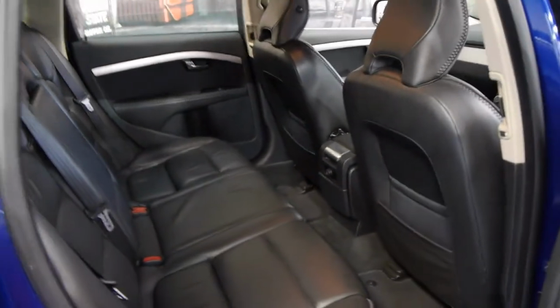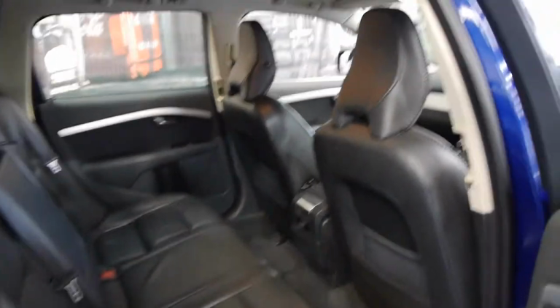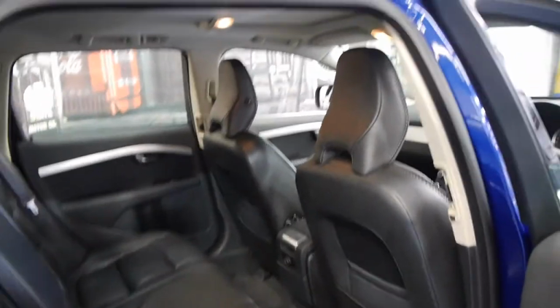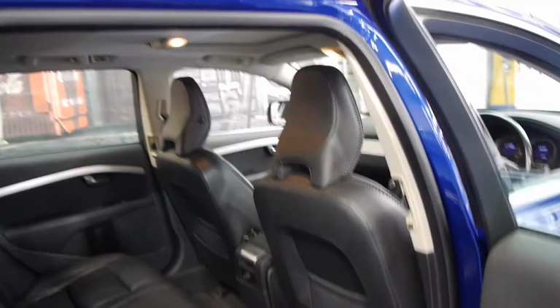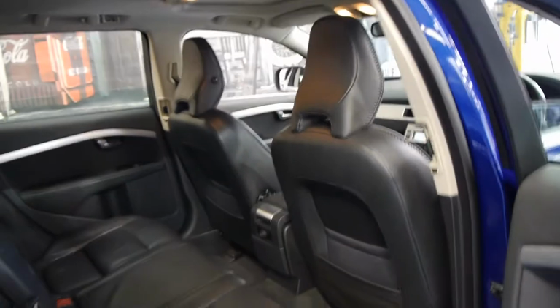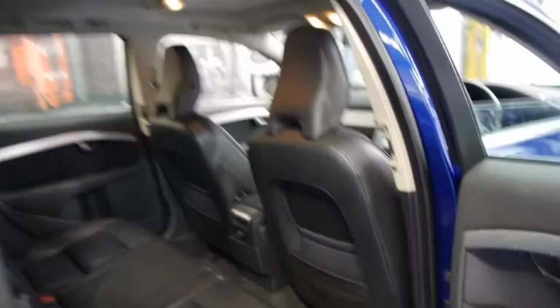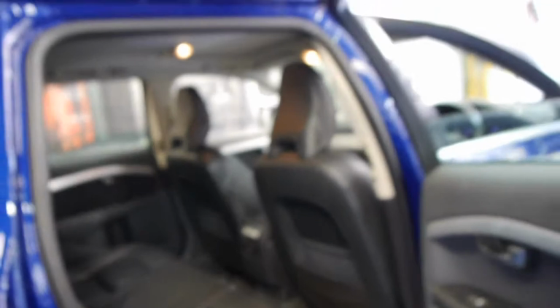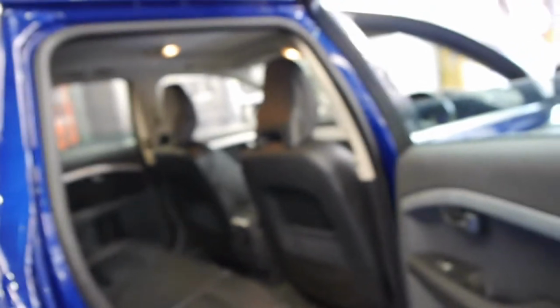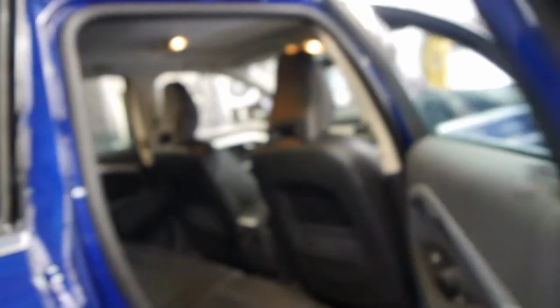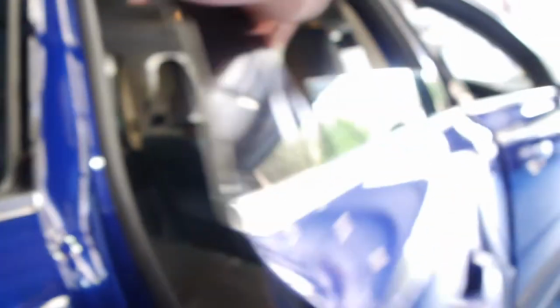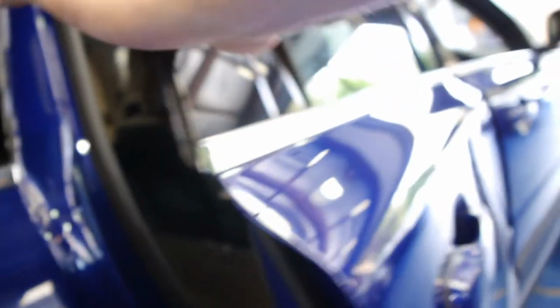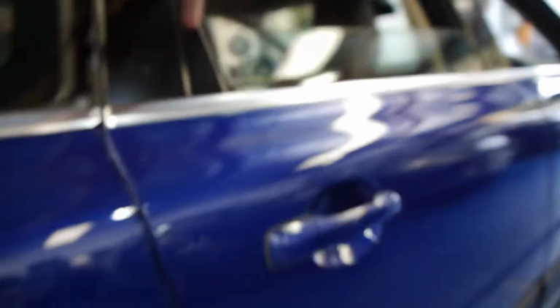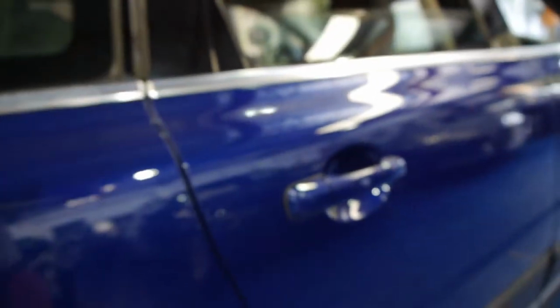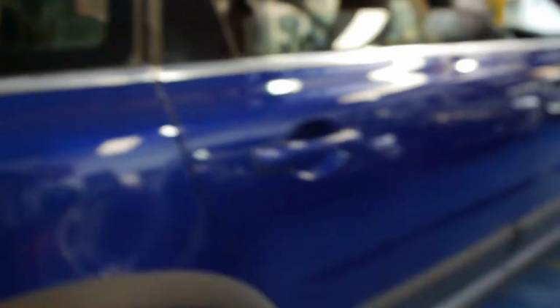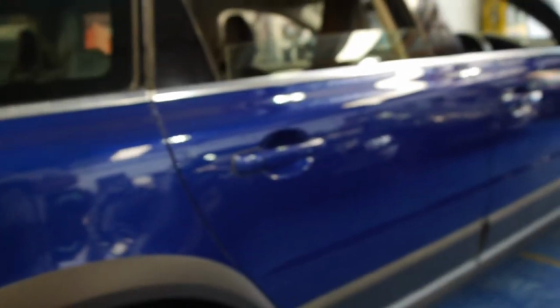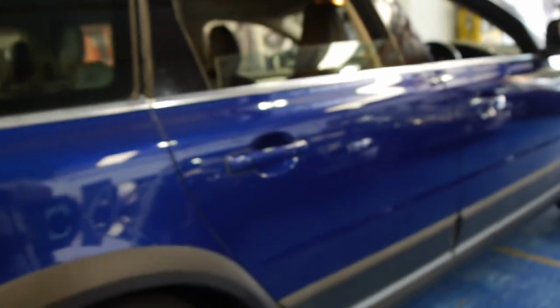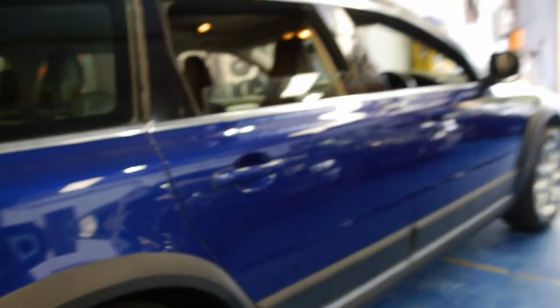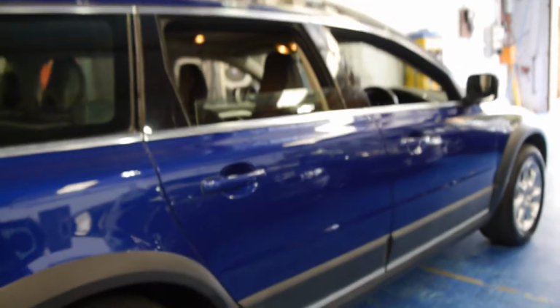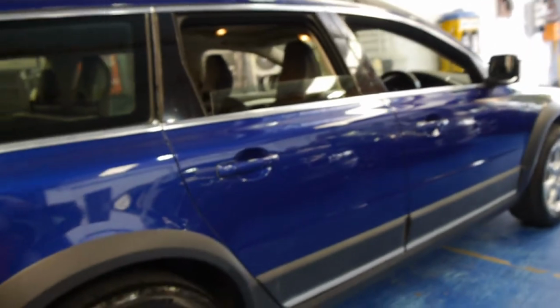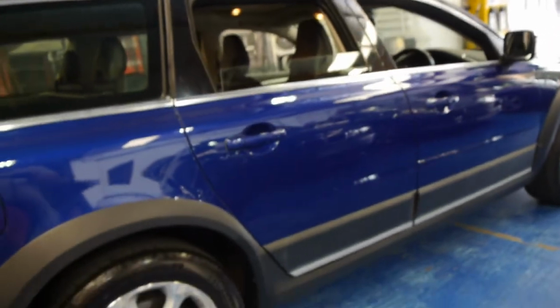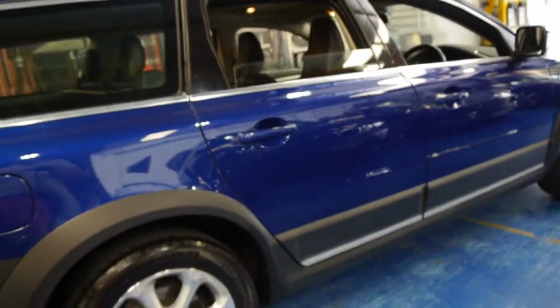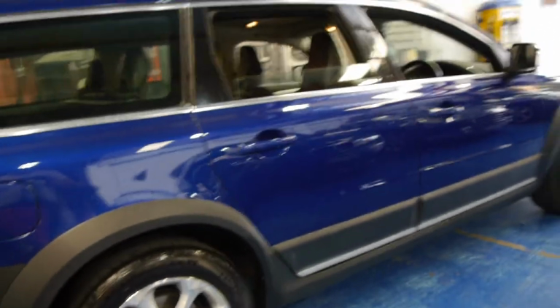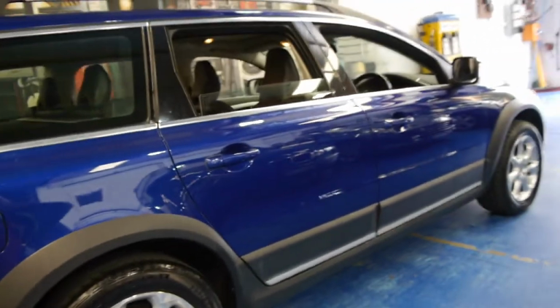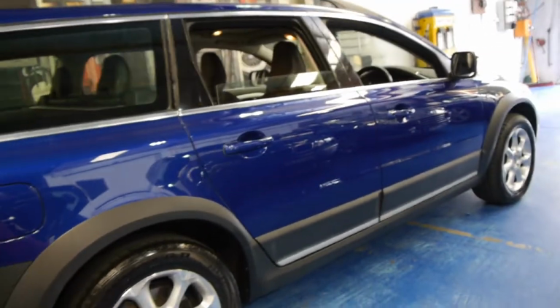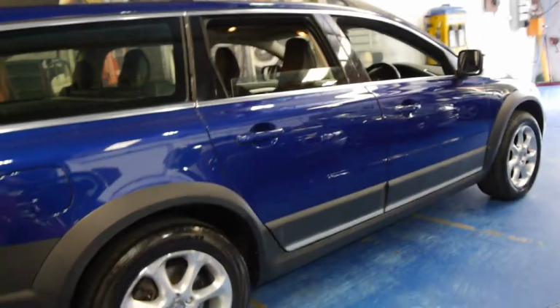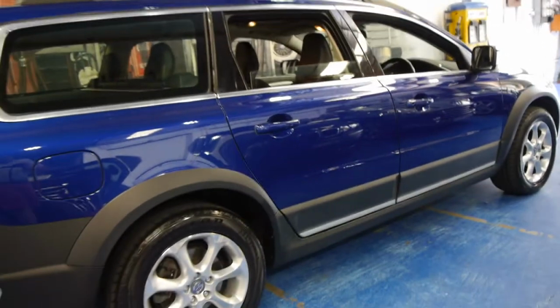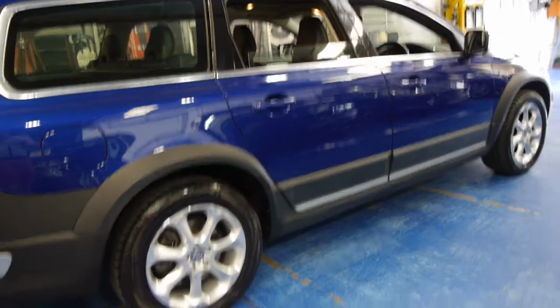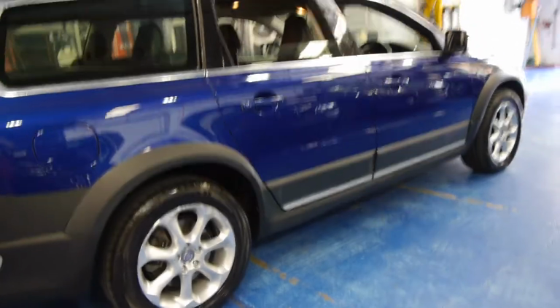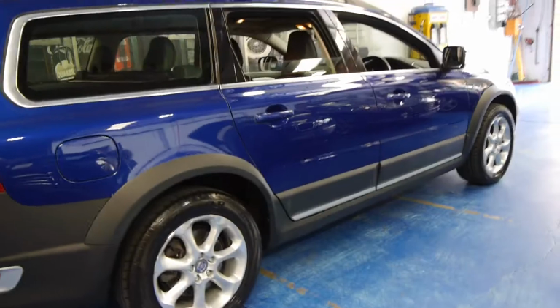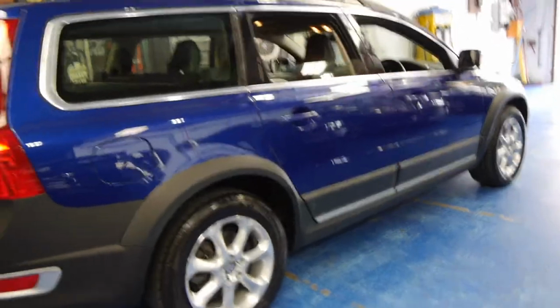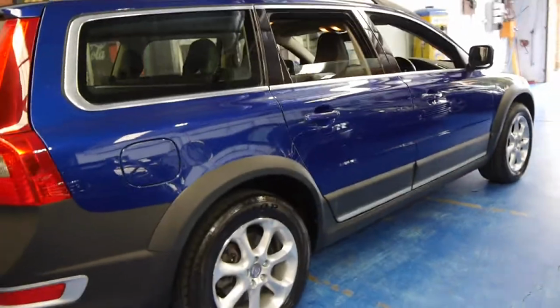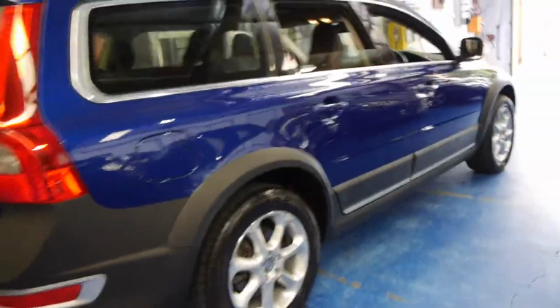Every service has been done at the Volvo dealership except for the most recent. For a solid blue car, the car is in a remarkably good condition. It also has these individual Volvo wheels.